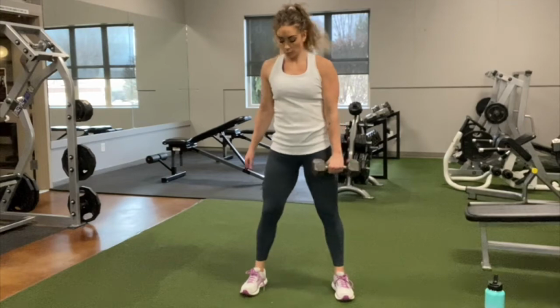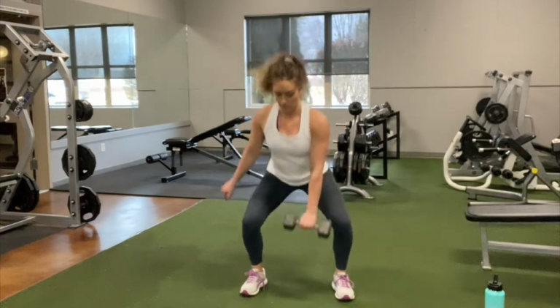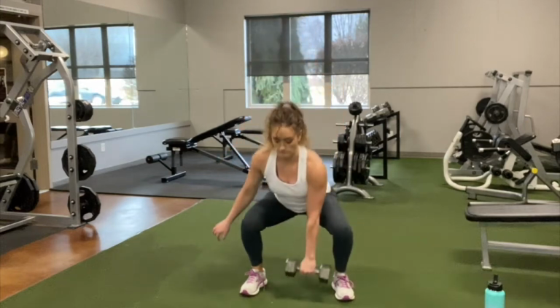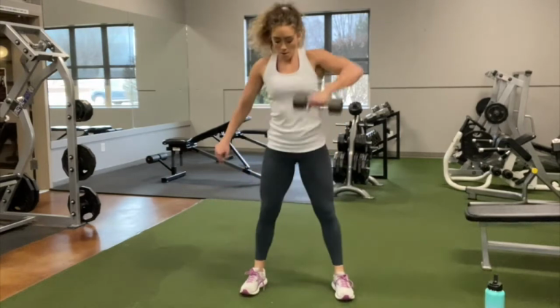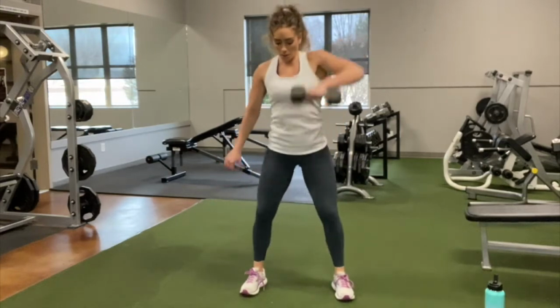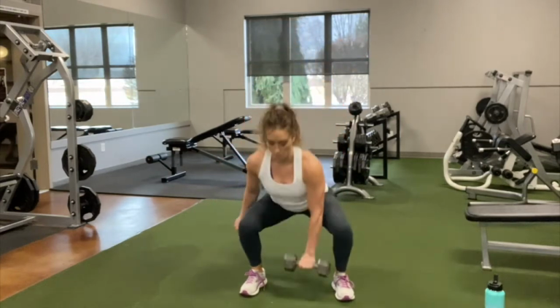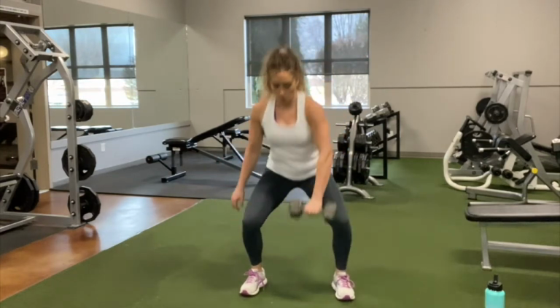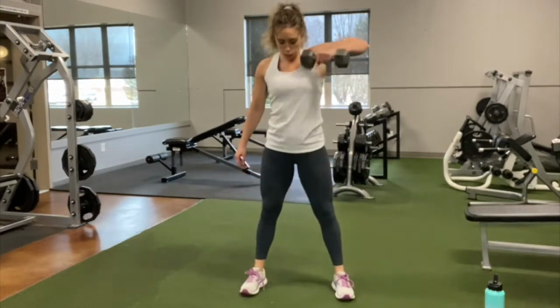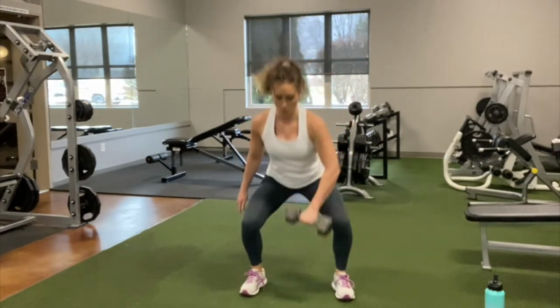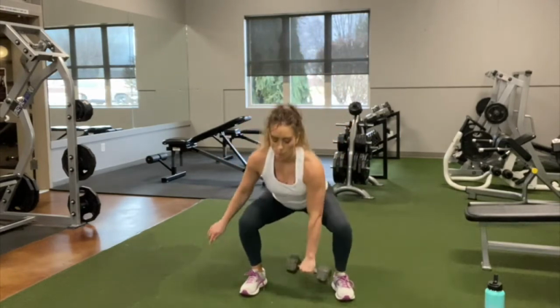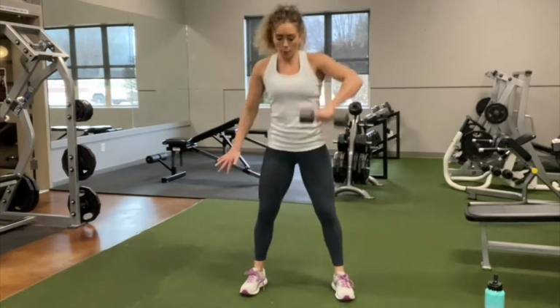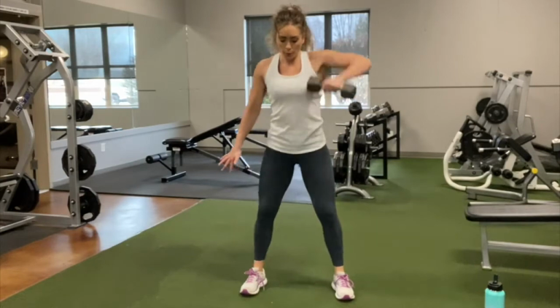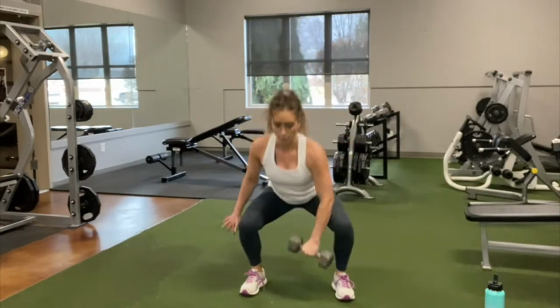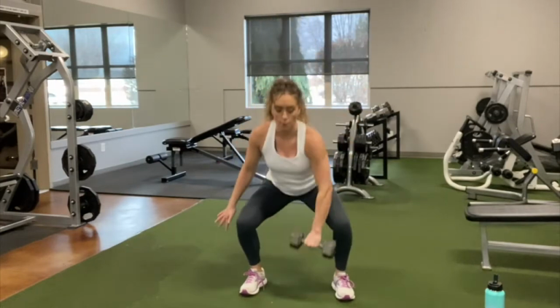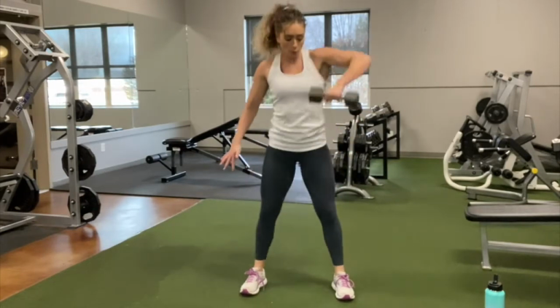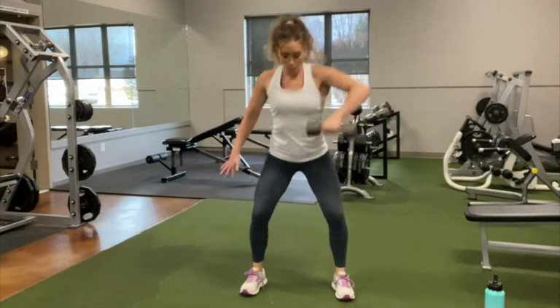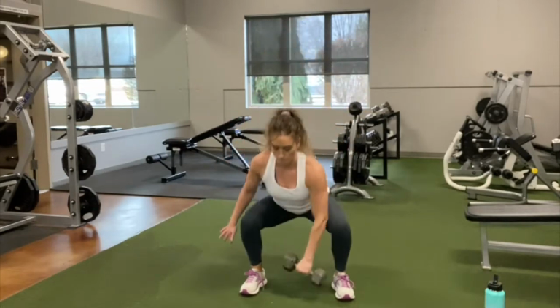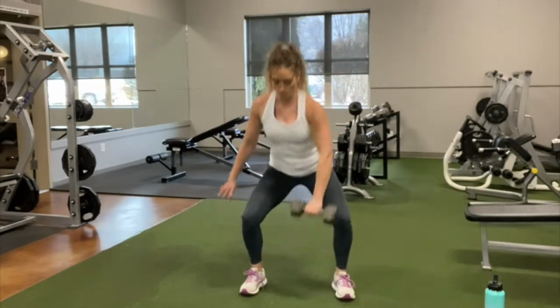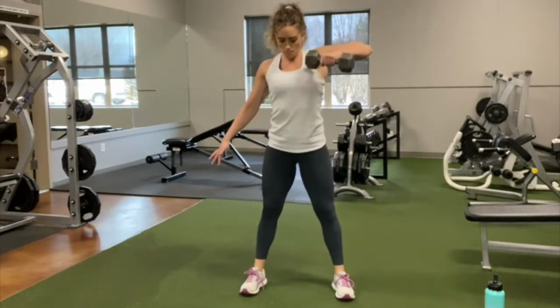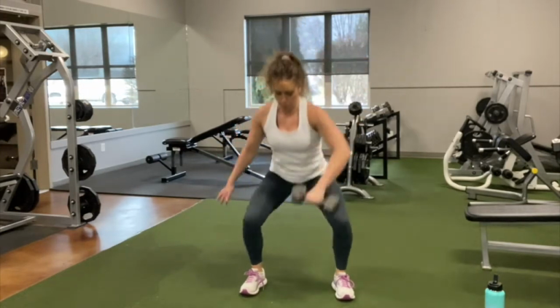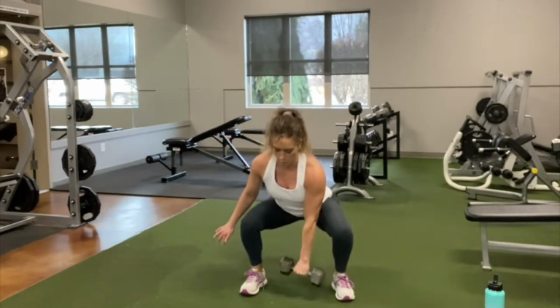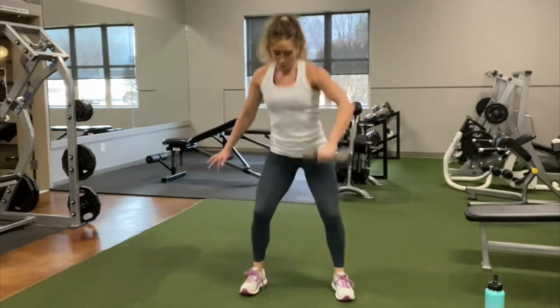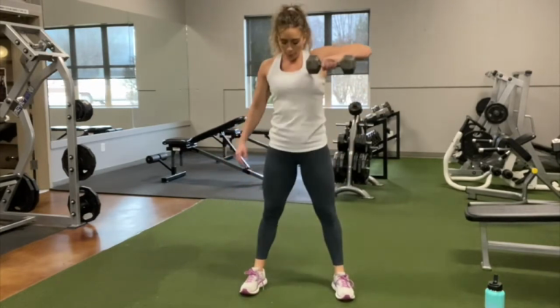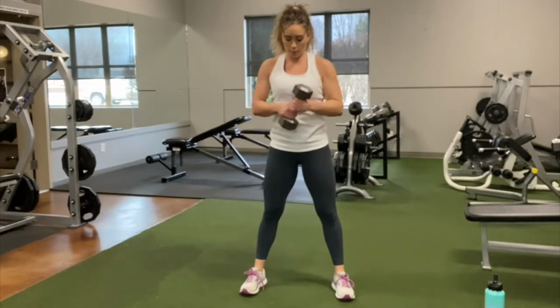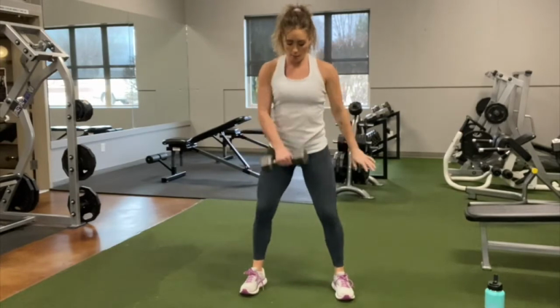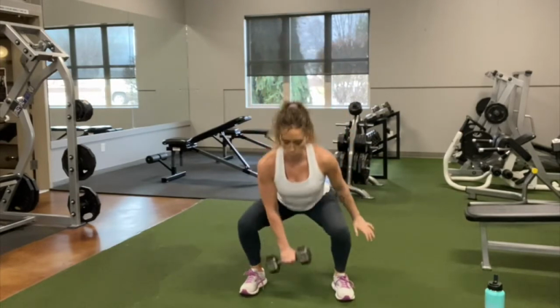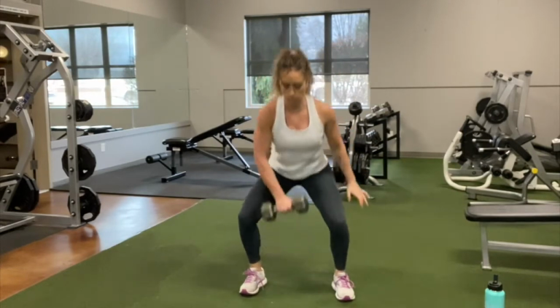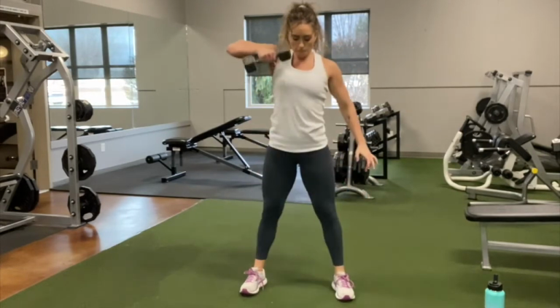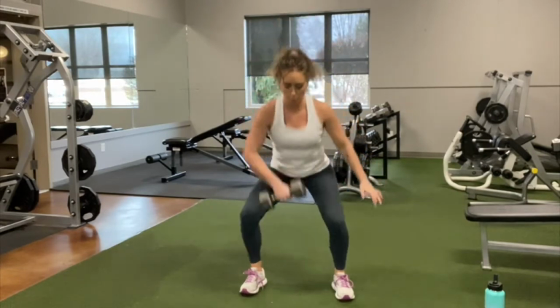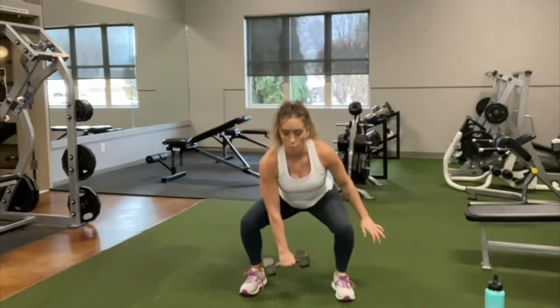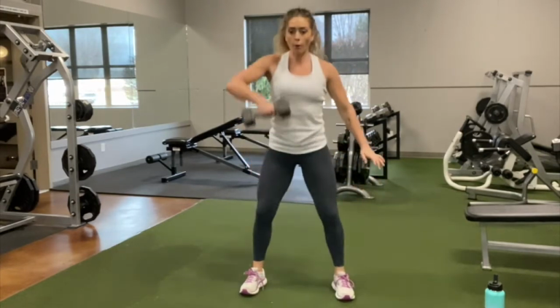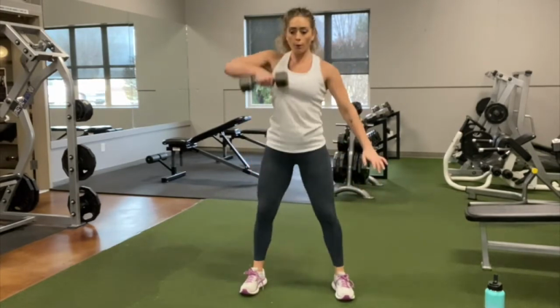Start with your feet just outside your shoulder. You want to allow some space for that dumbbell to go in front of you. We're going to do a squat to a single arm upright row. Make sure you're really sitting back on those heels, then bring the dumbbell up with your elbow about shoulder height, and repeat.